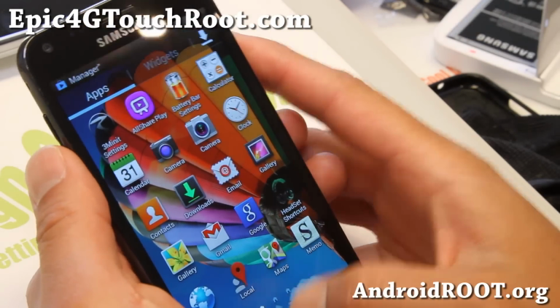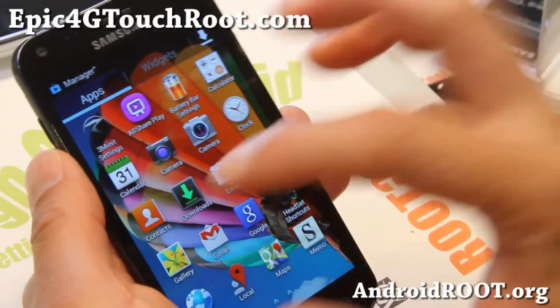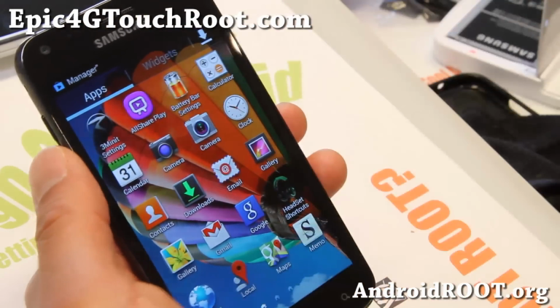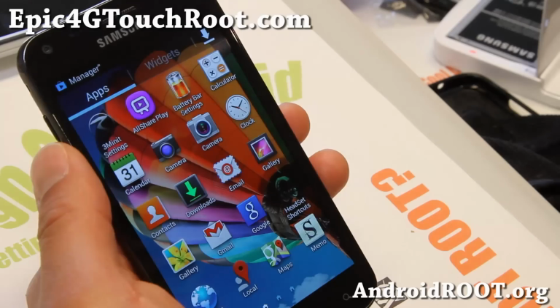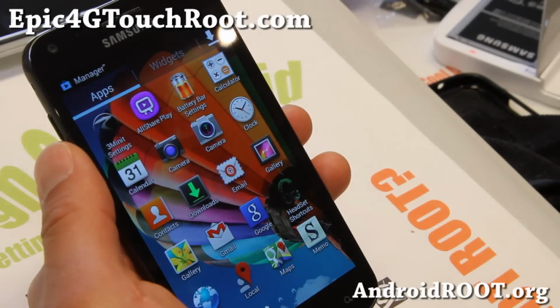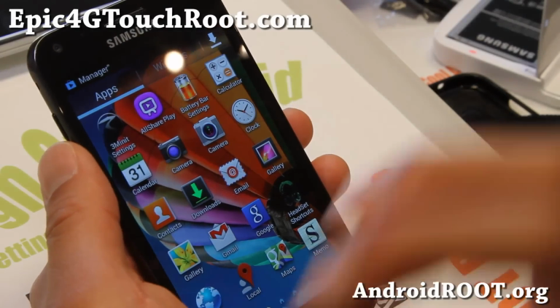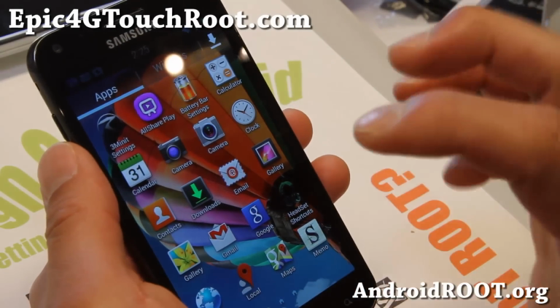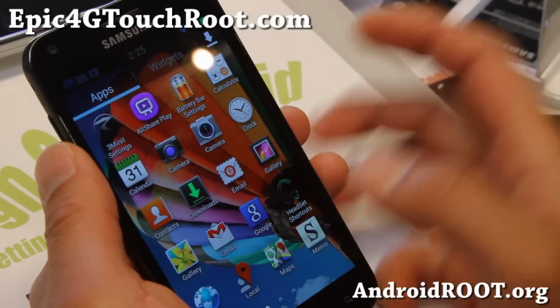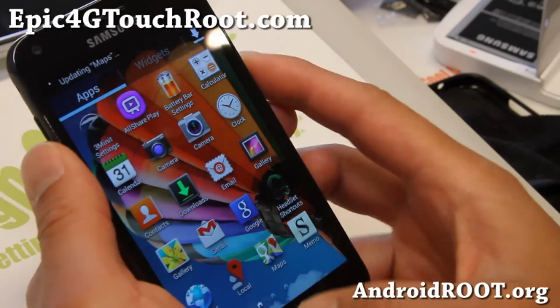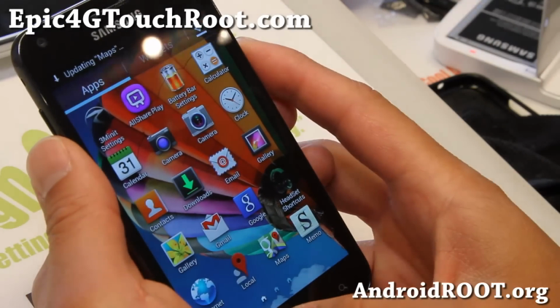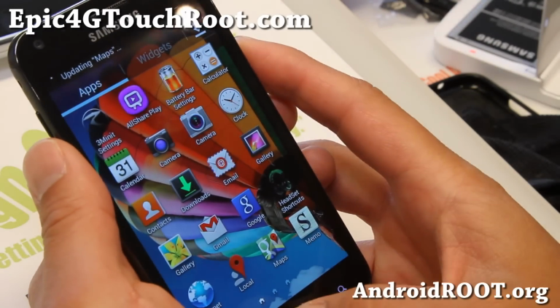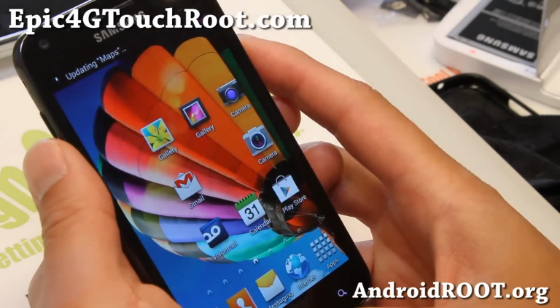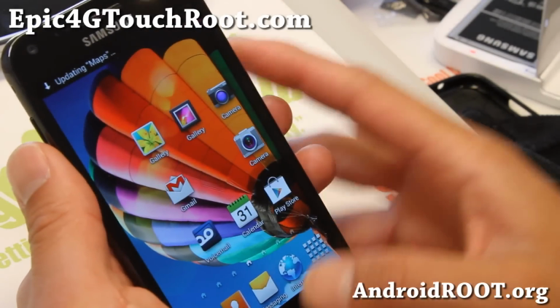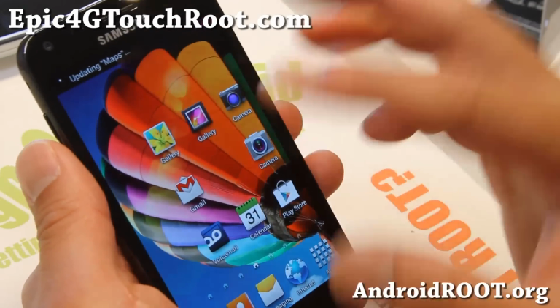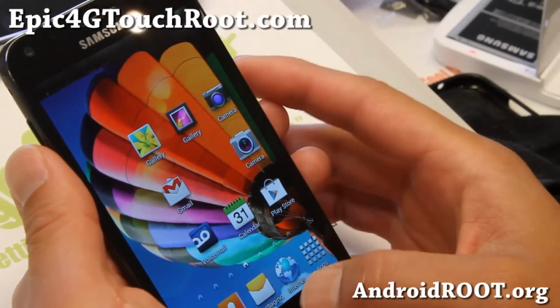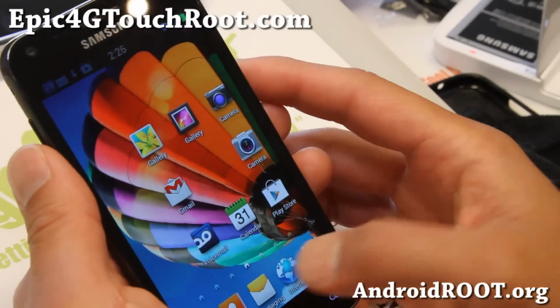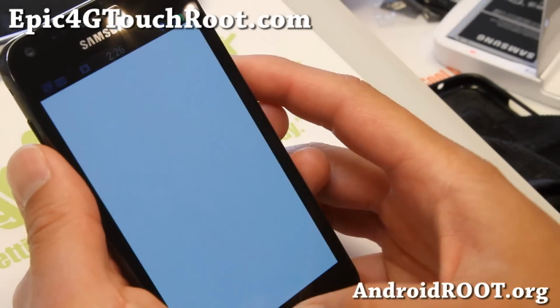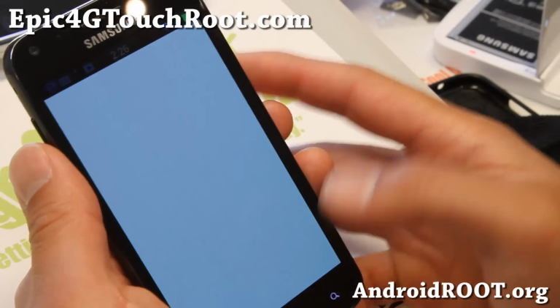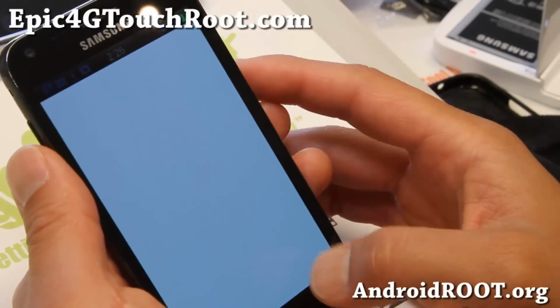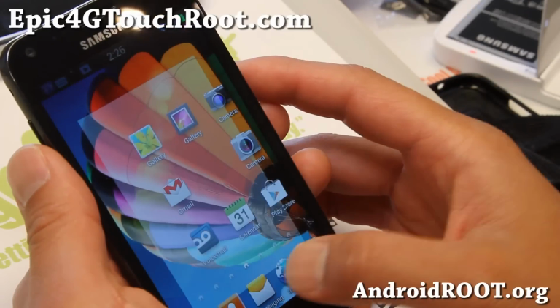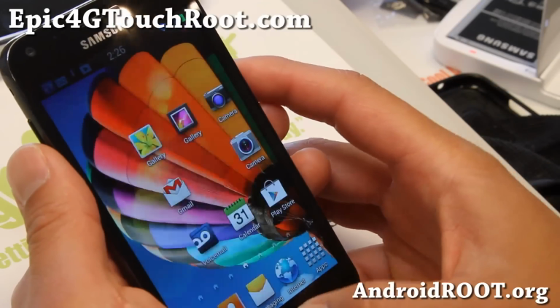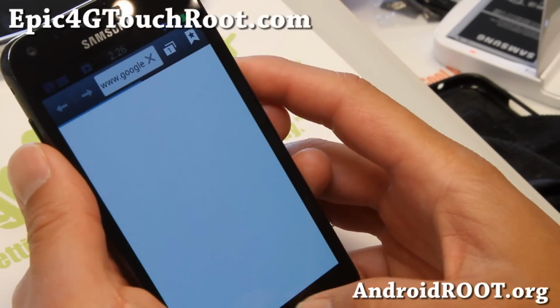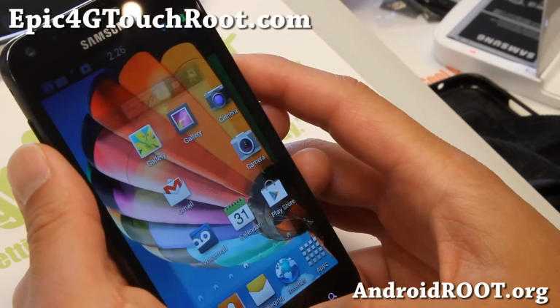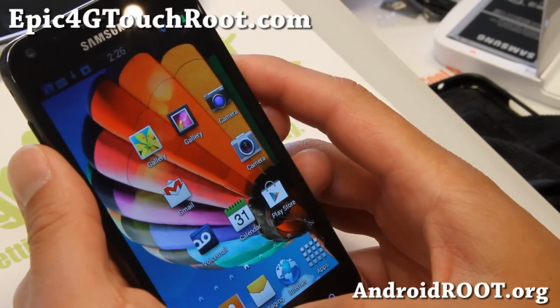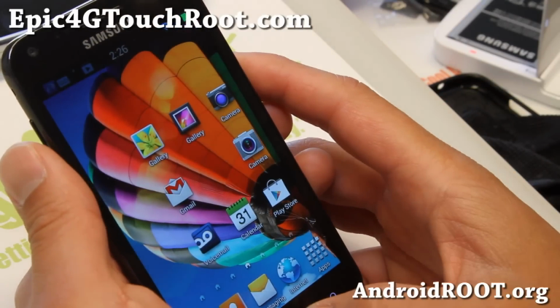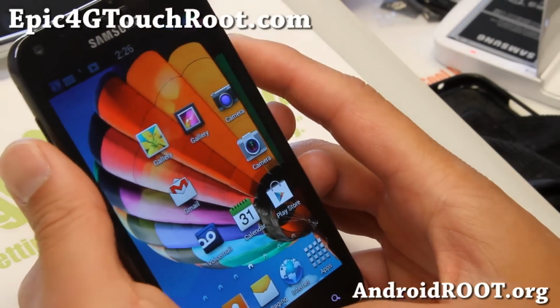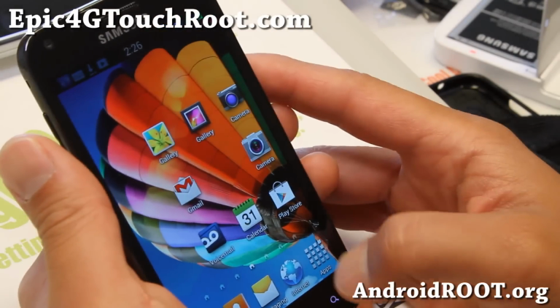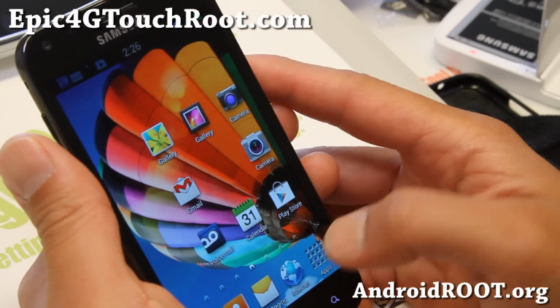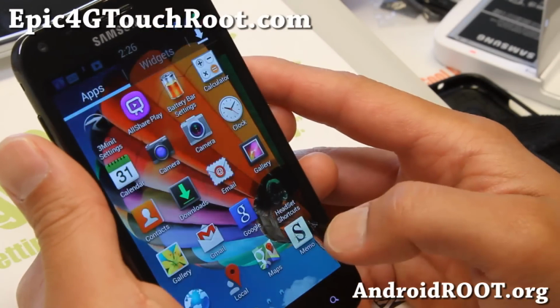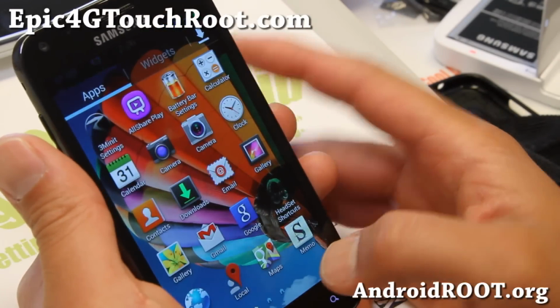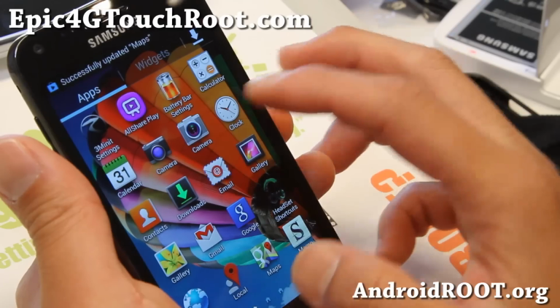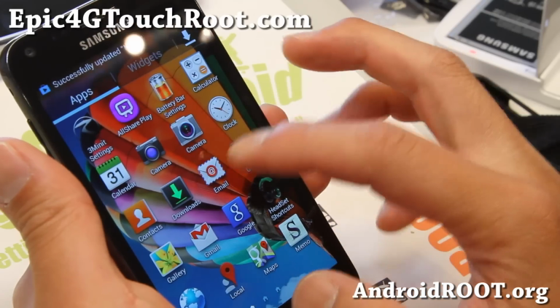Let's go on to the ROM overview. This is the TouchSpy S4 ROM. It has a bunch of S4 system sounds, as you can kind of hear here. That's all from the S4, and also an S4-themed calculator.